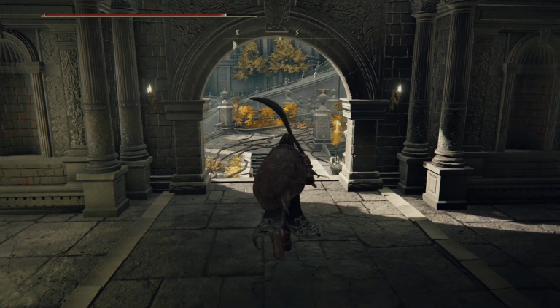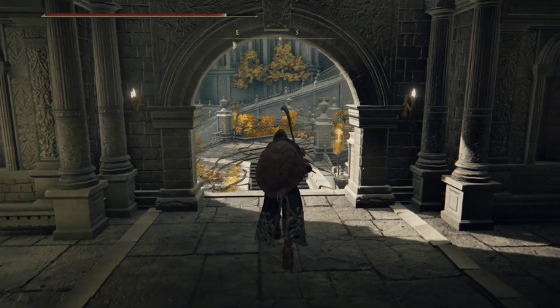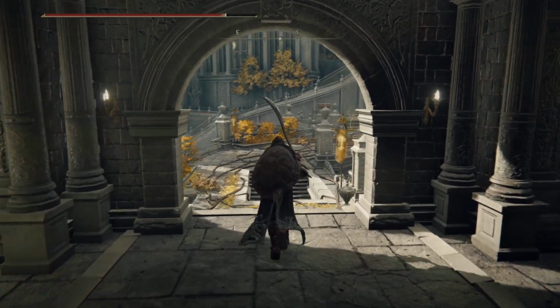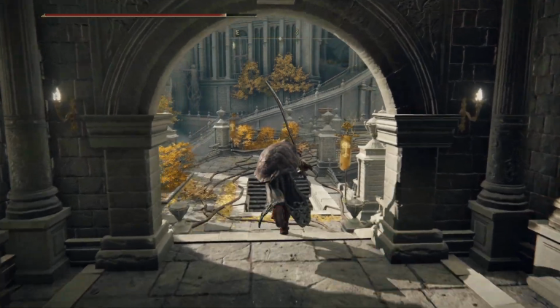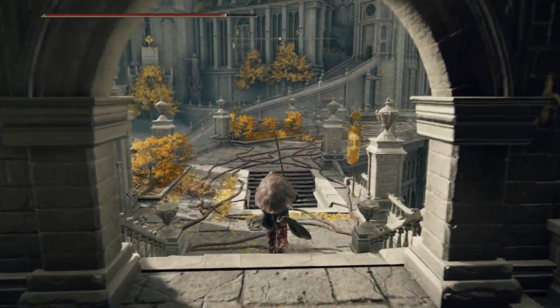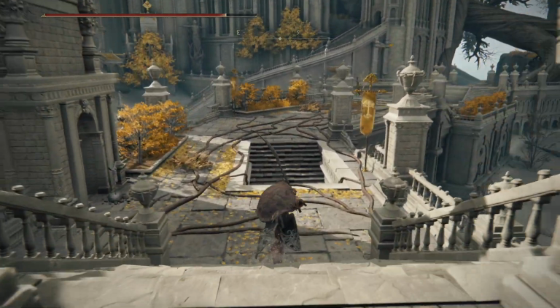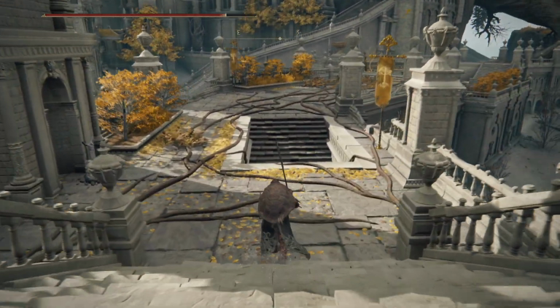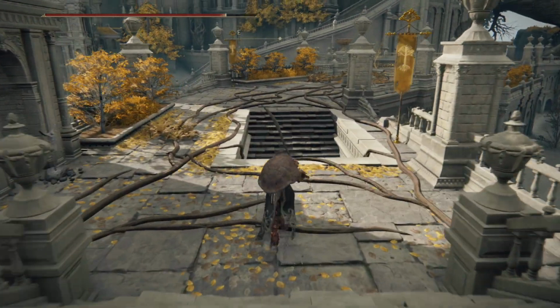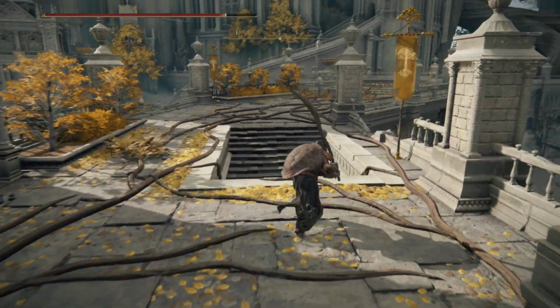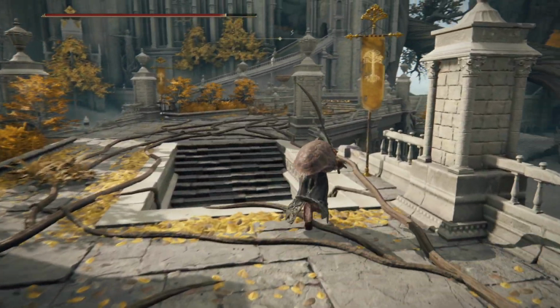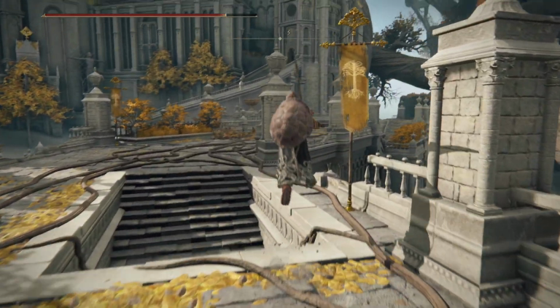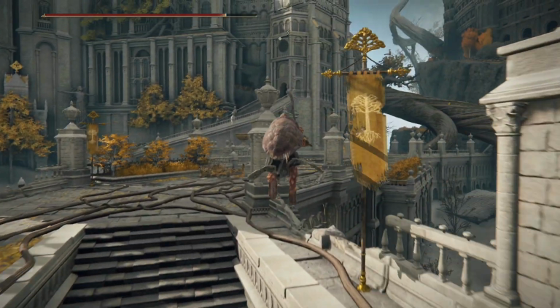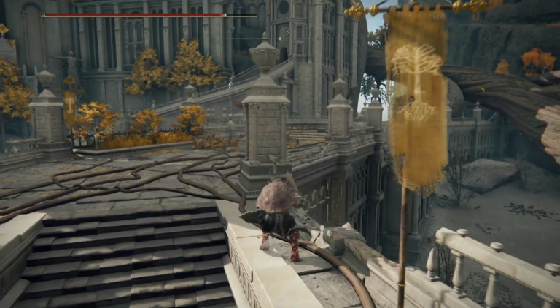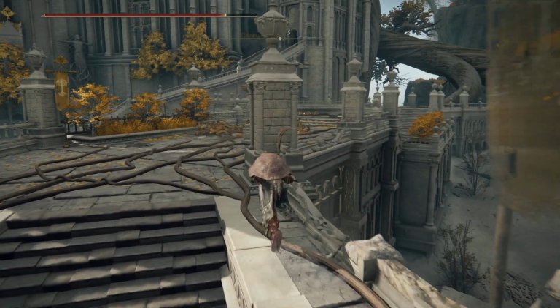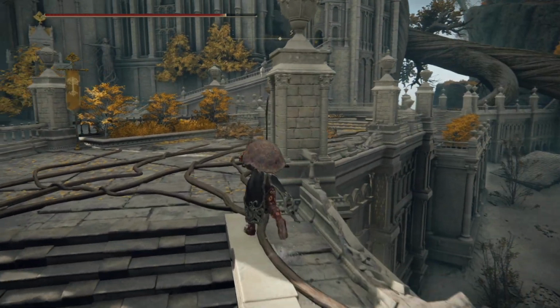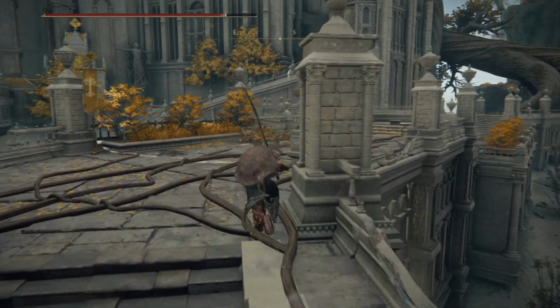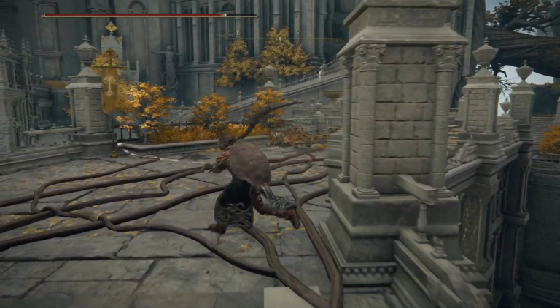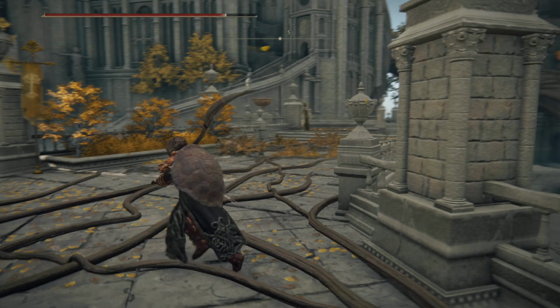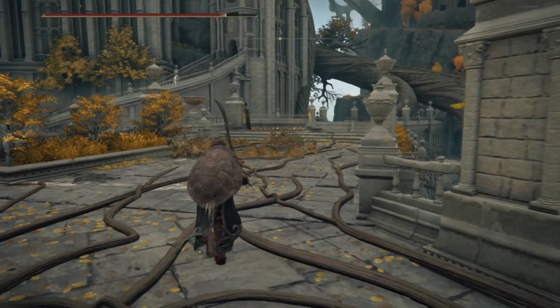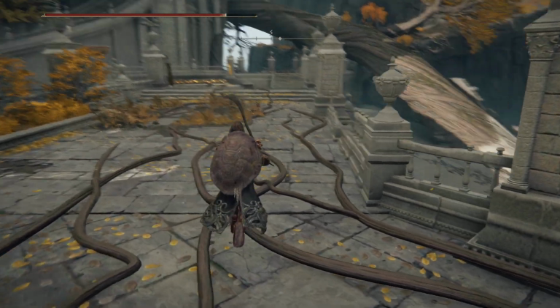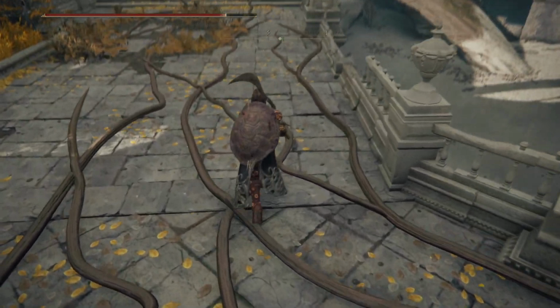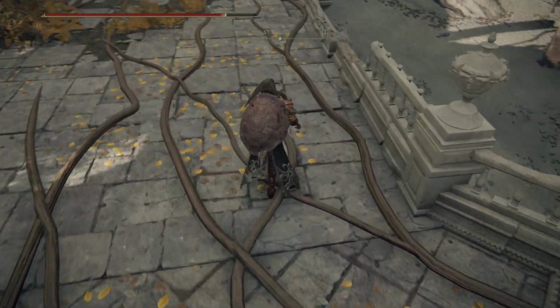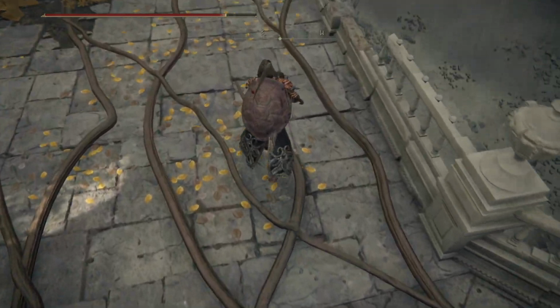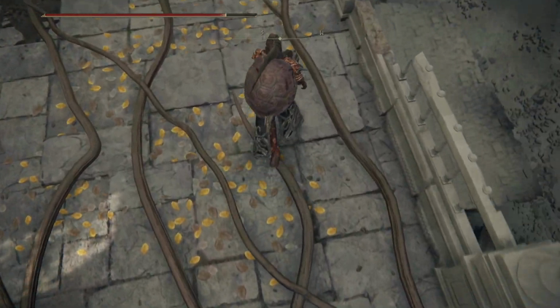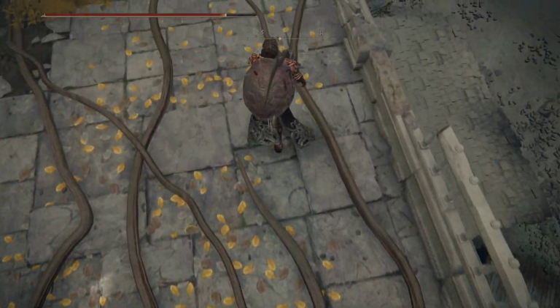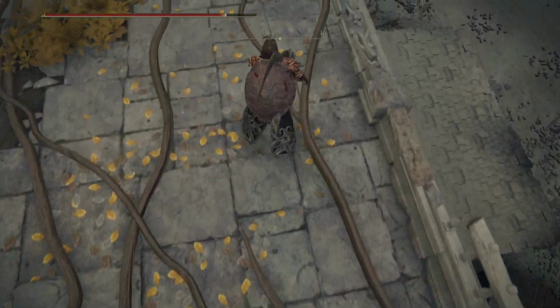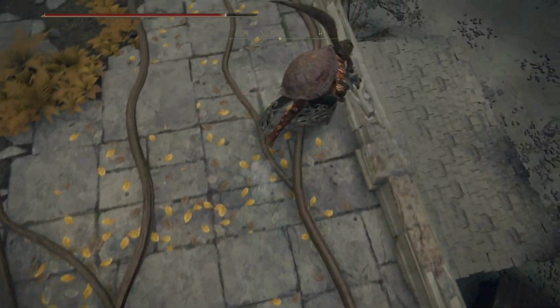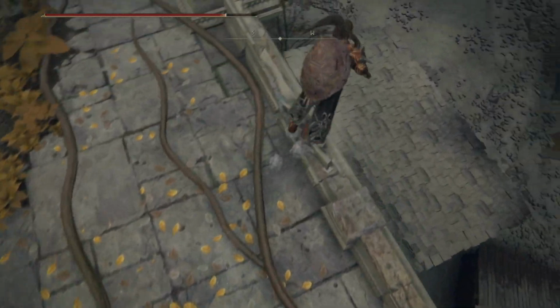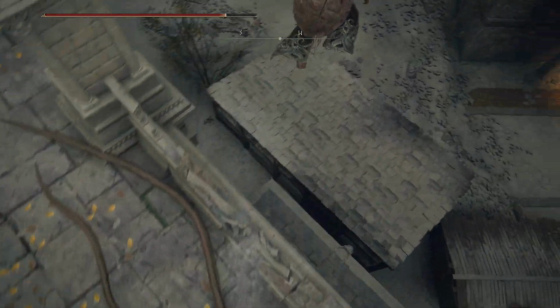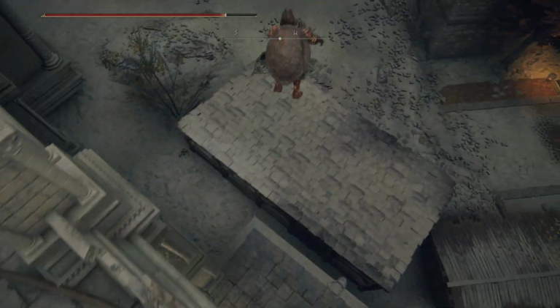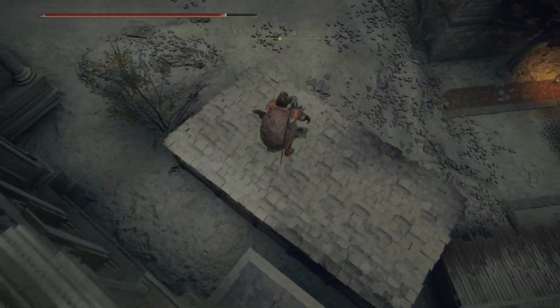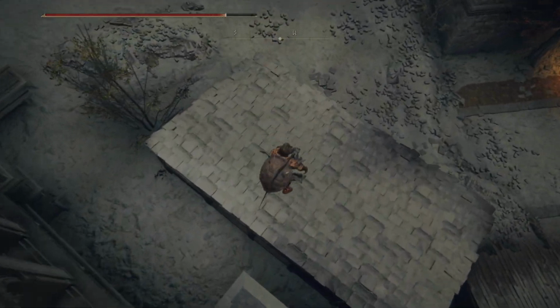Now, I've cleared all the enemies out of here to make things easier, but to make things fast, what I recommend you do is come out this way and then jump off onto the roof here.